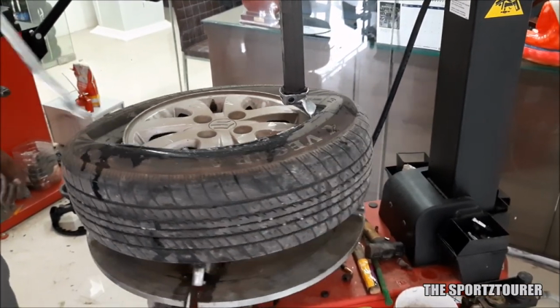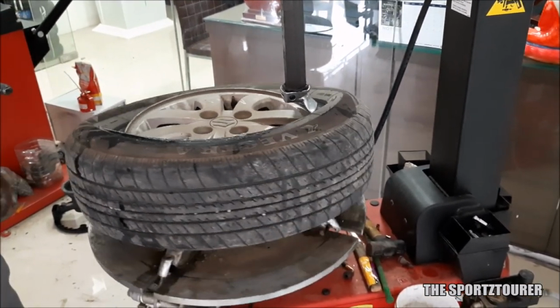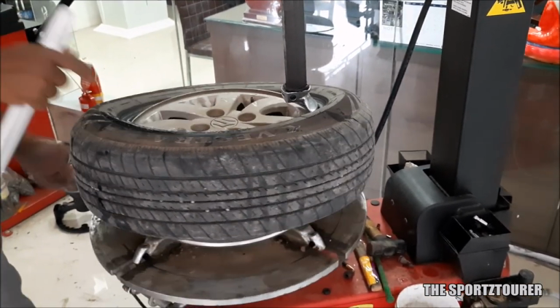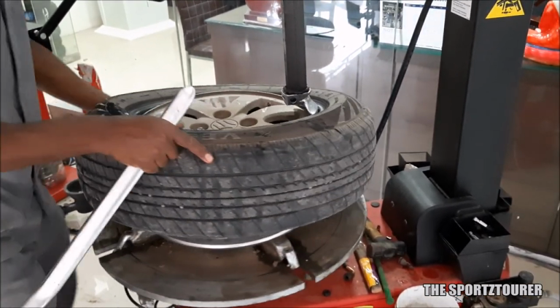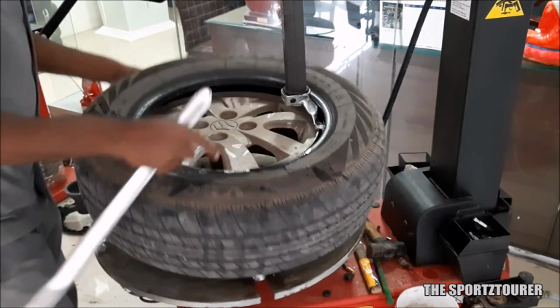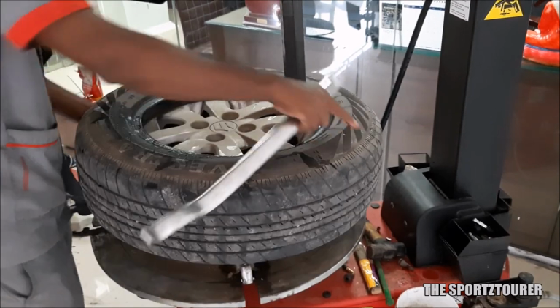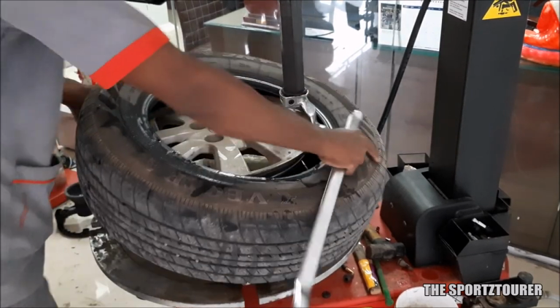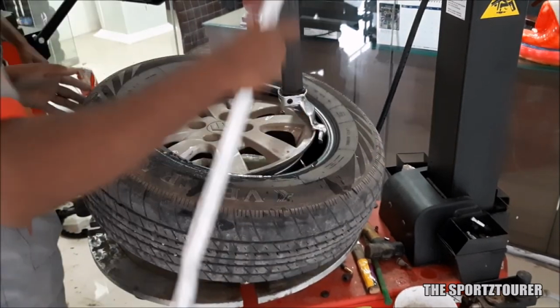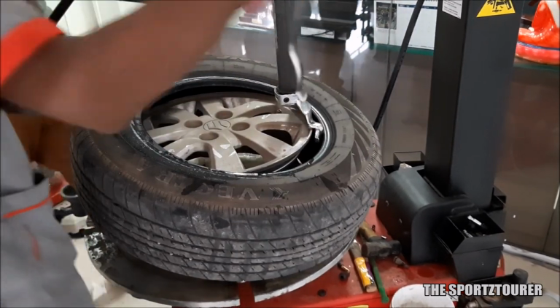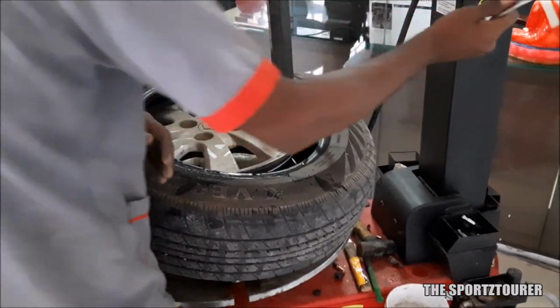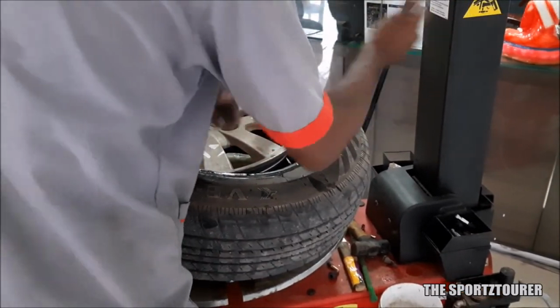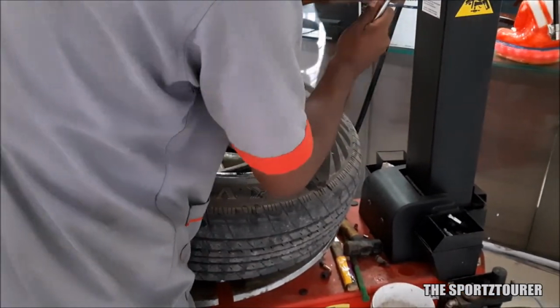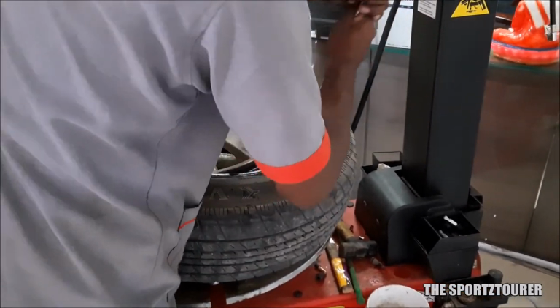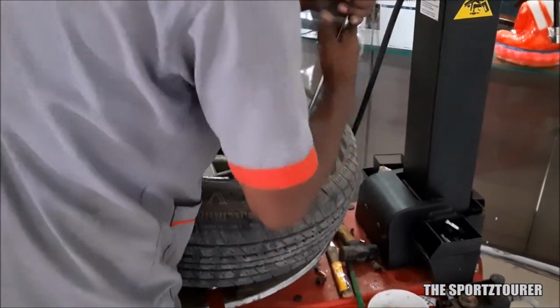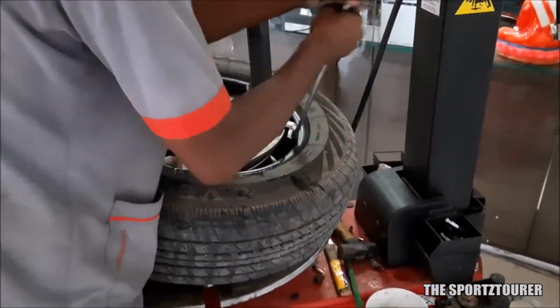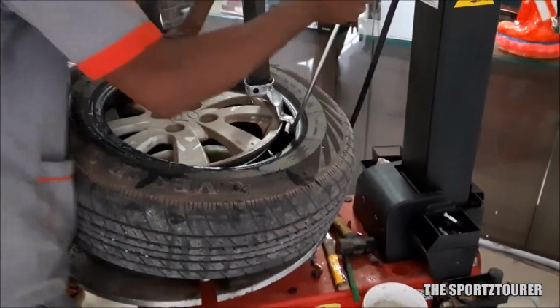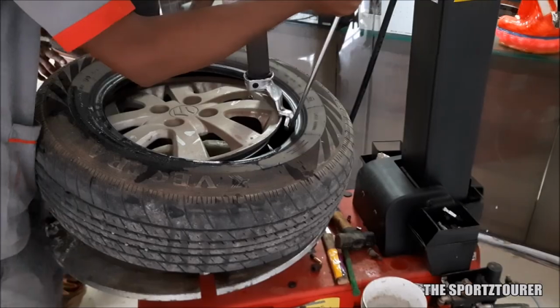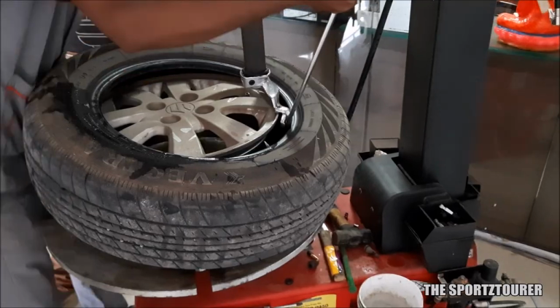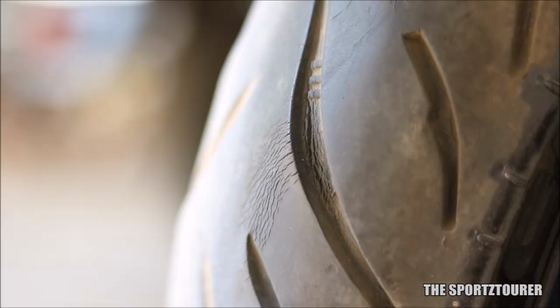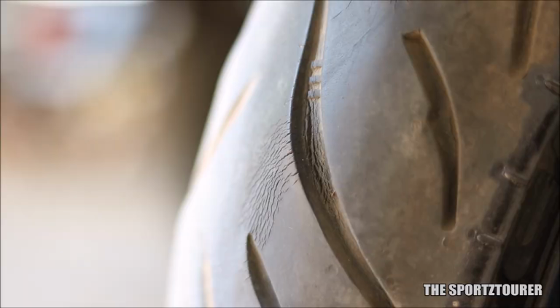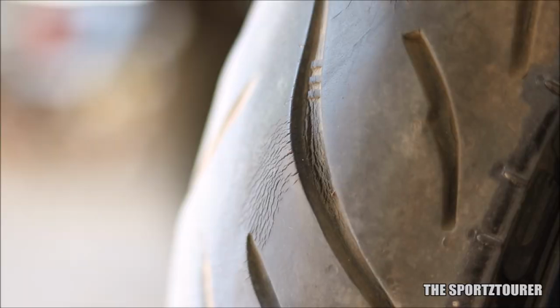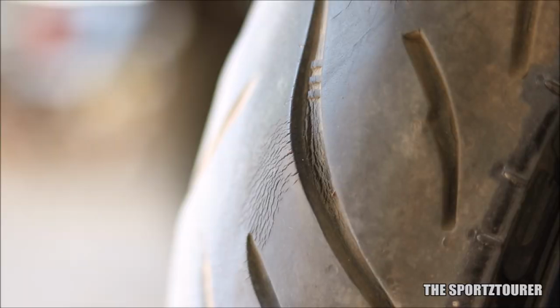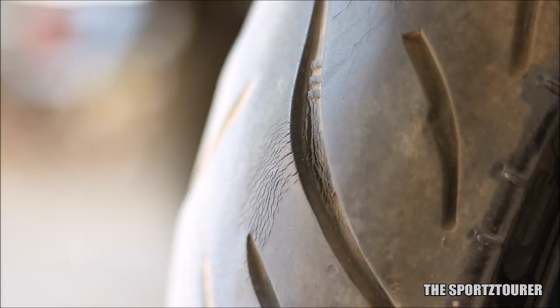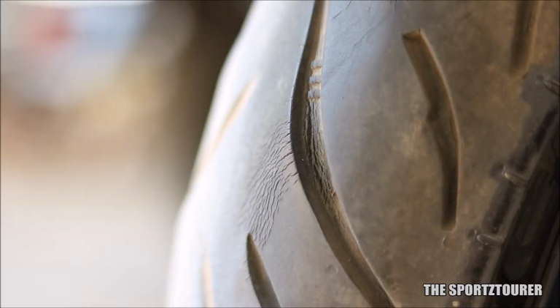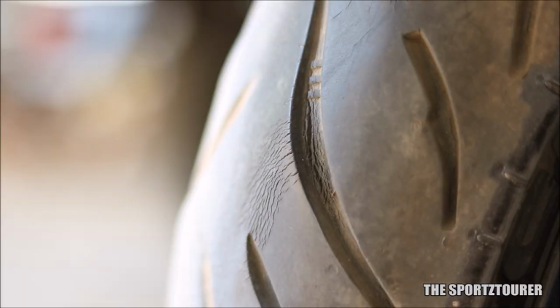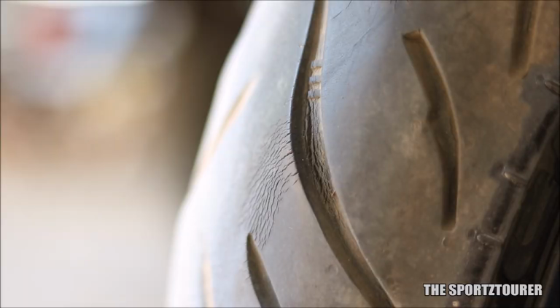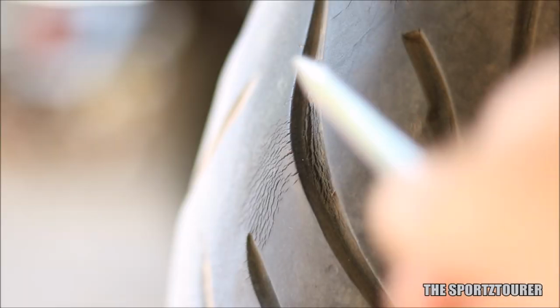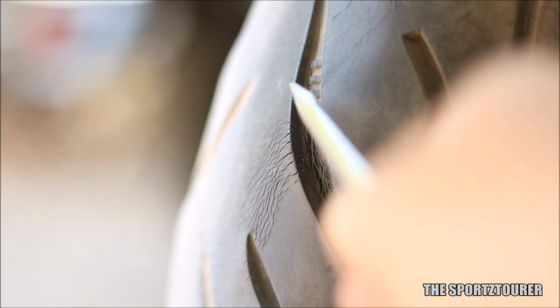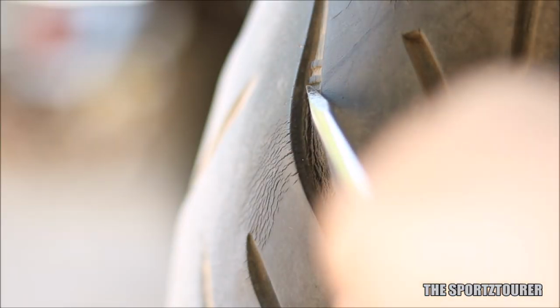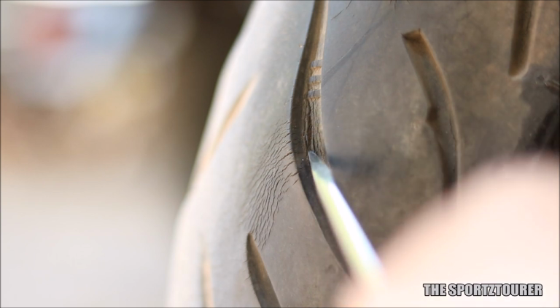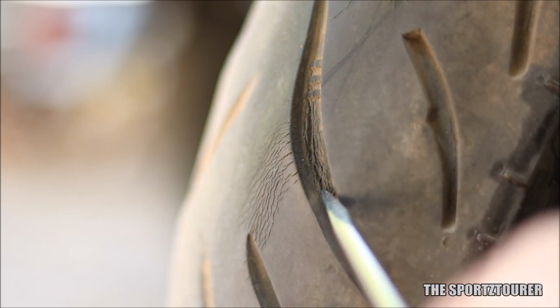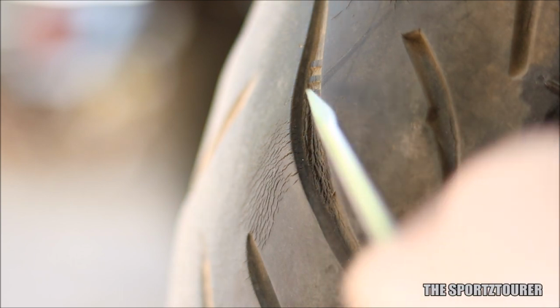Other reasons for crack formation could be non-frequent use, not maintaining the tire pressure, and overloading the vehicle. Heavy impact on tires and weak structure can also cause cracks and bulge on the tires, which can be dangerous.